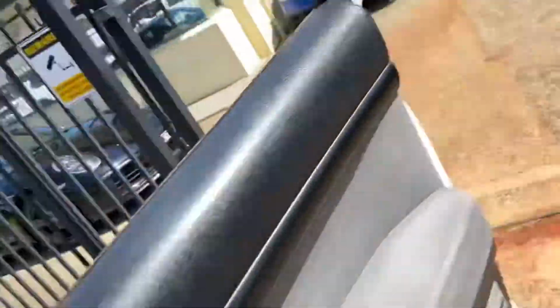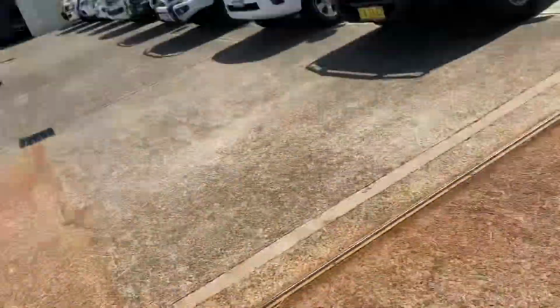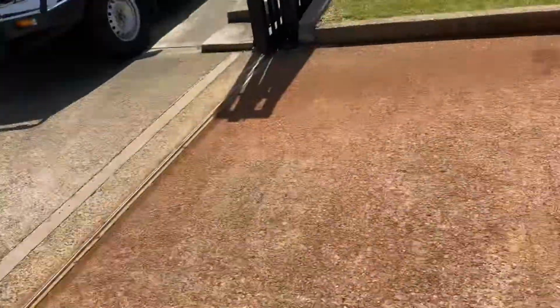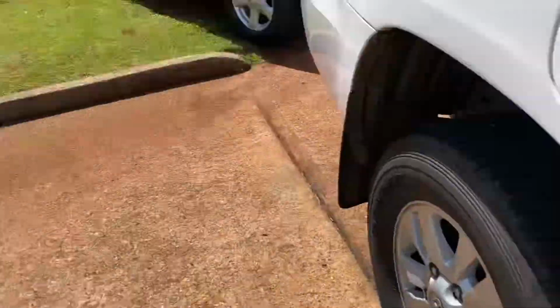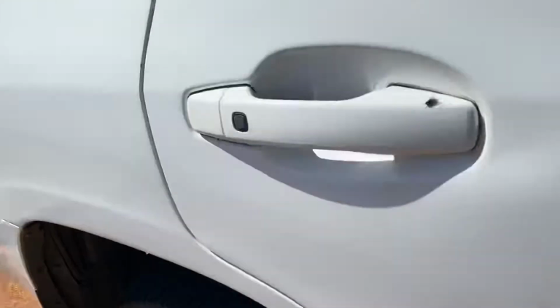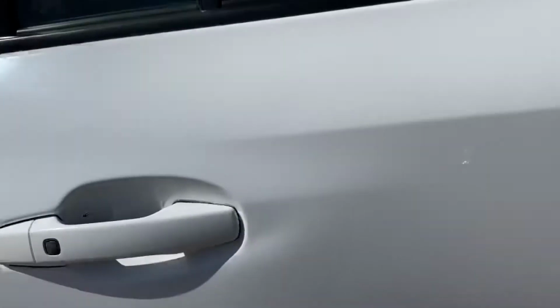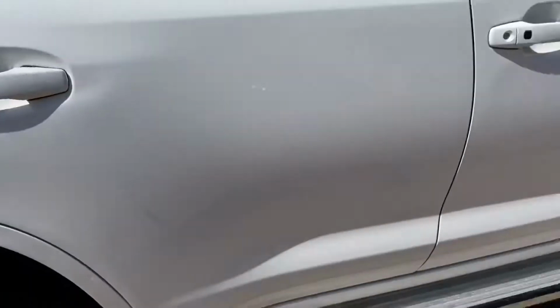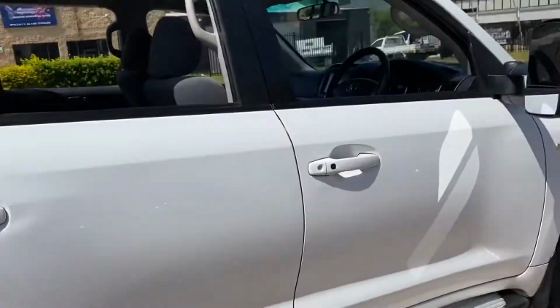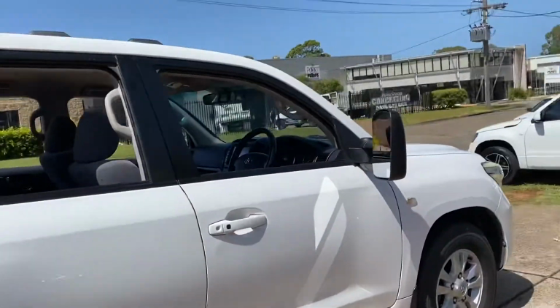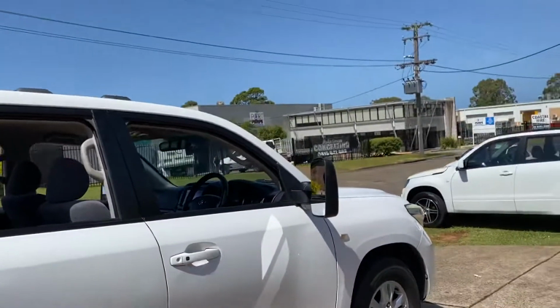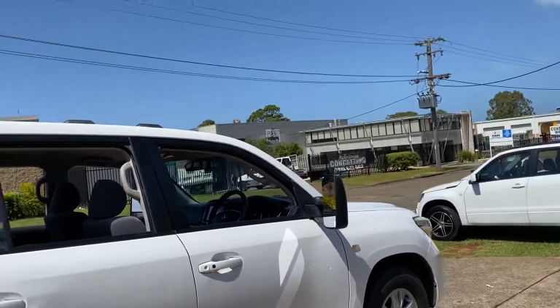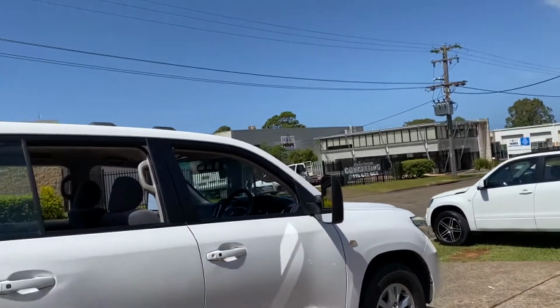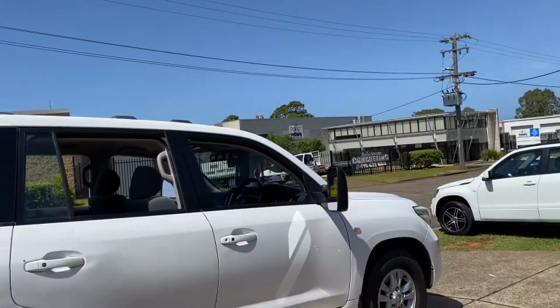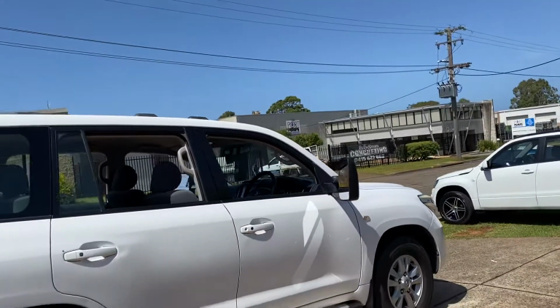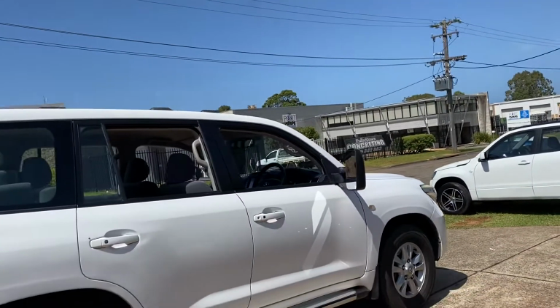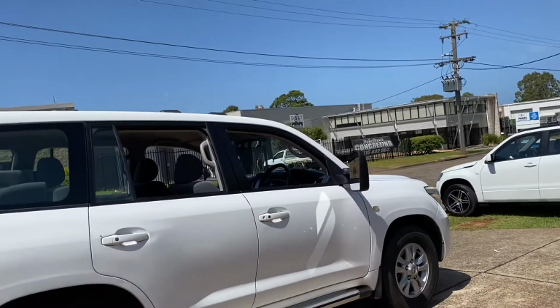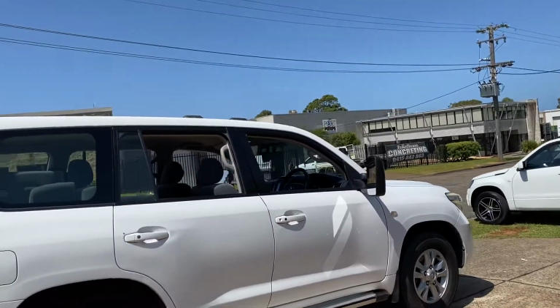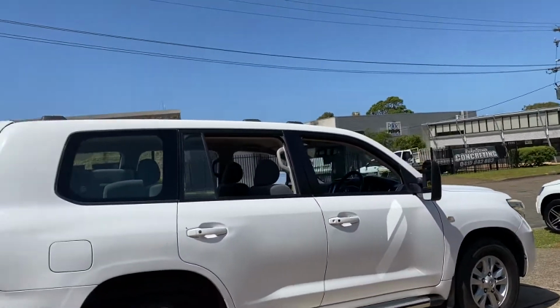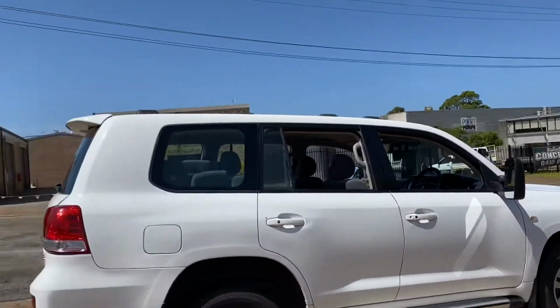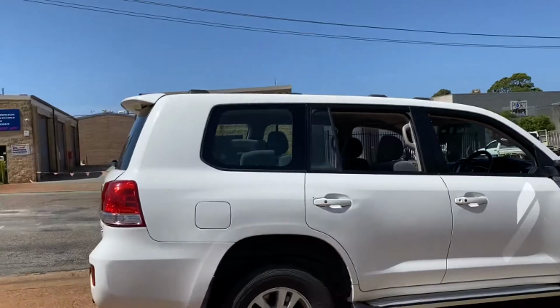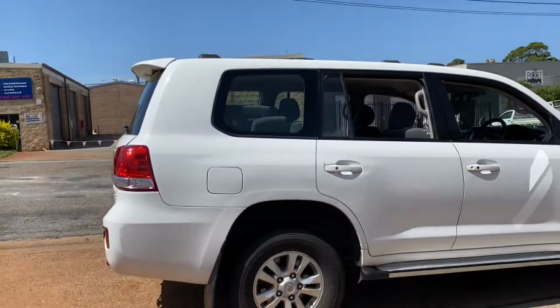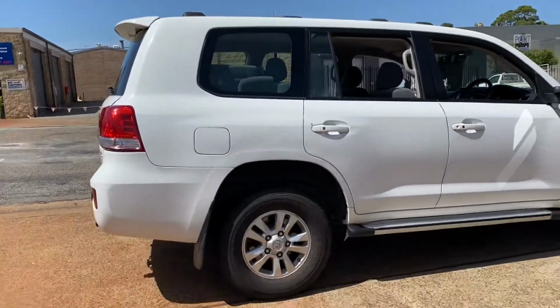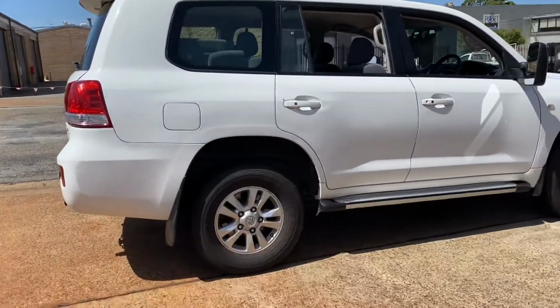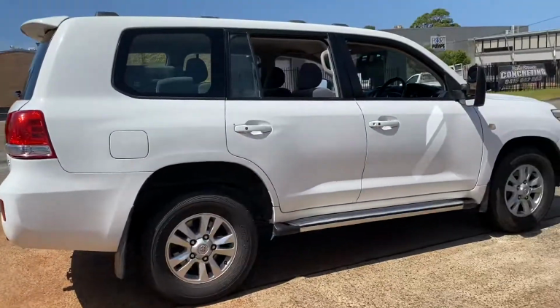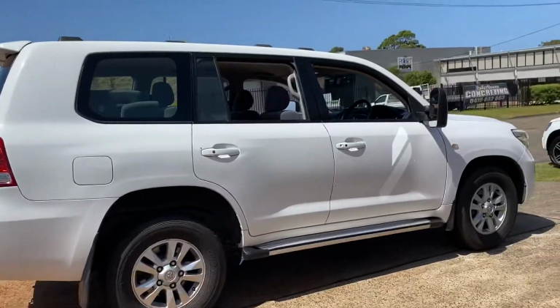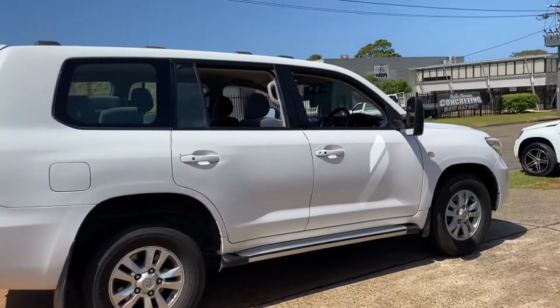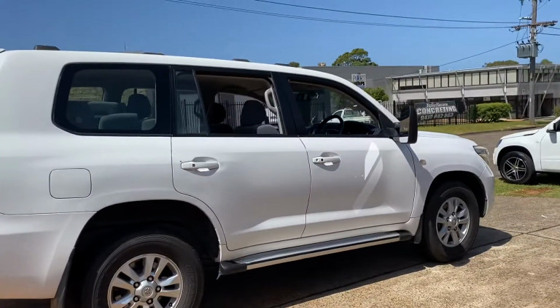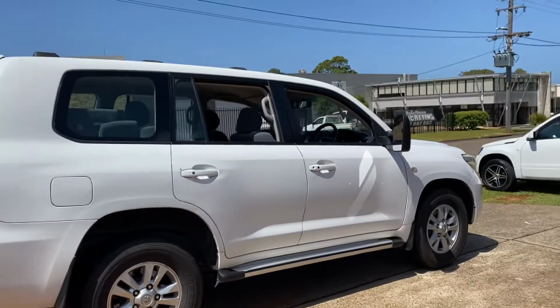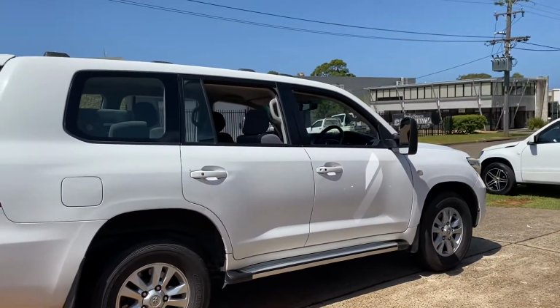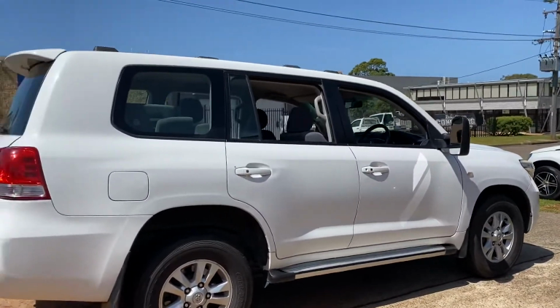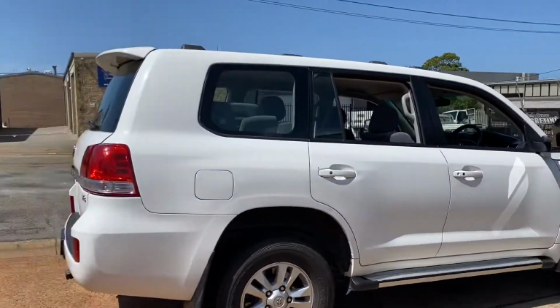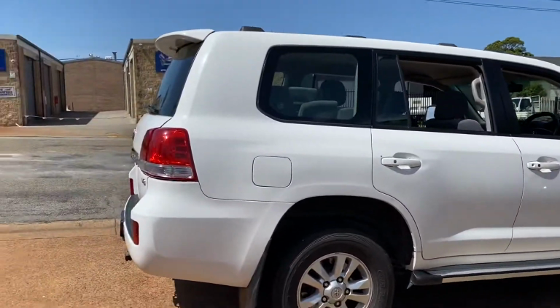Where do you get it? Country Wholesale Group at 15 Yarold Road — all your commercial and four-wheel drive needs. 2009 200 series V8 turbo diesel LandCruiser.